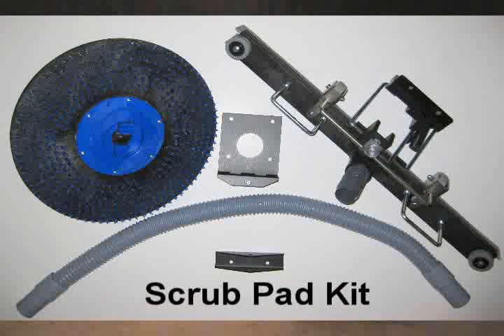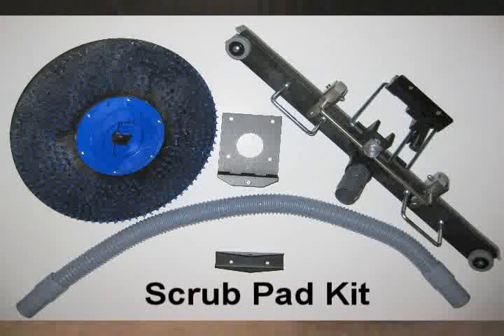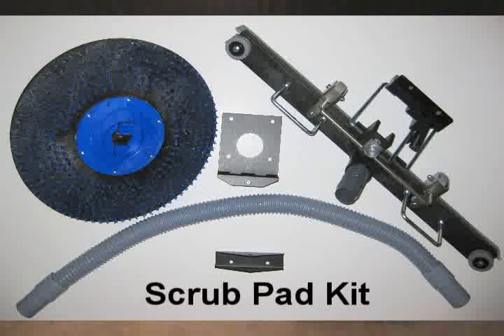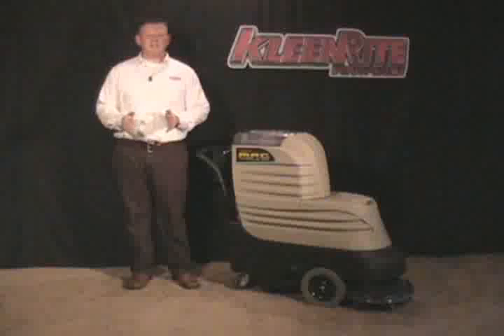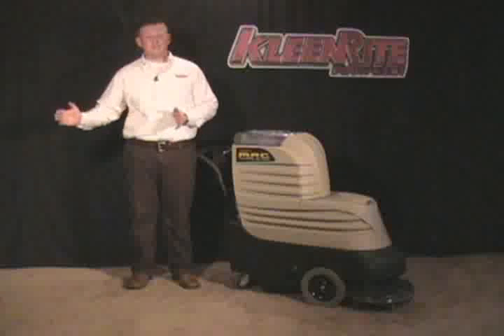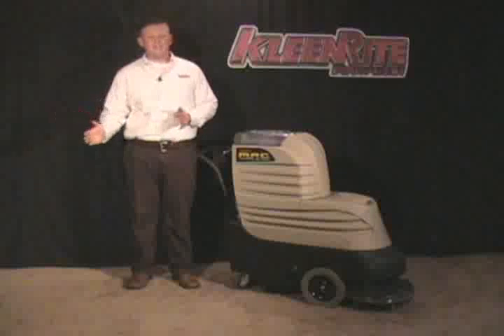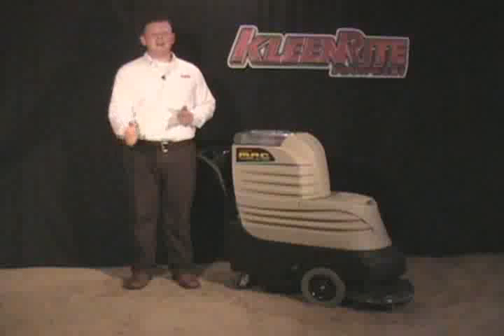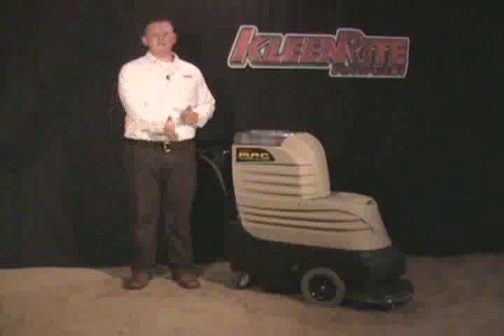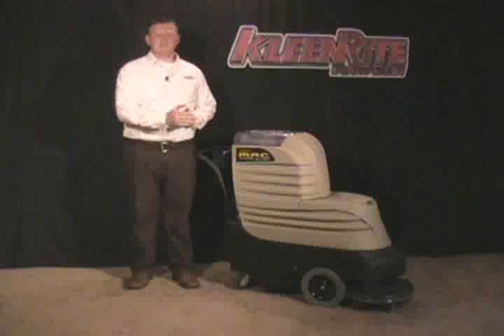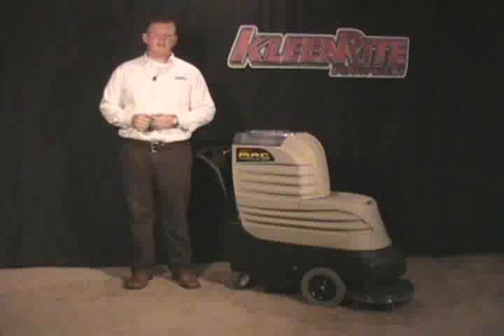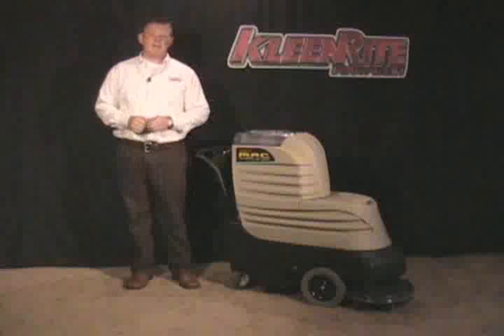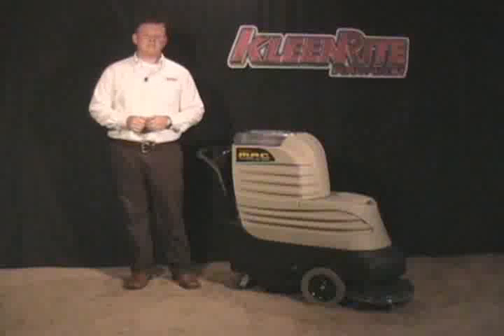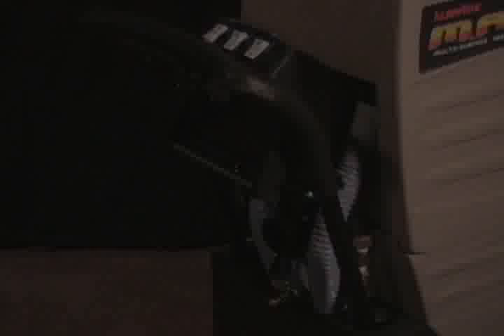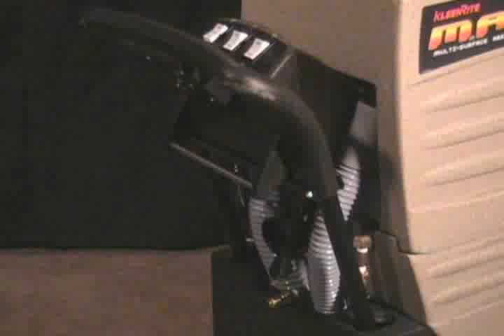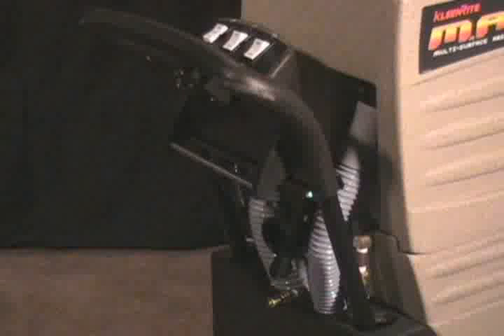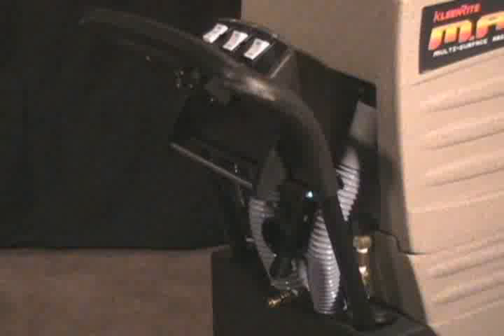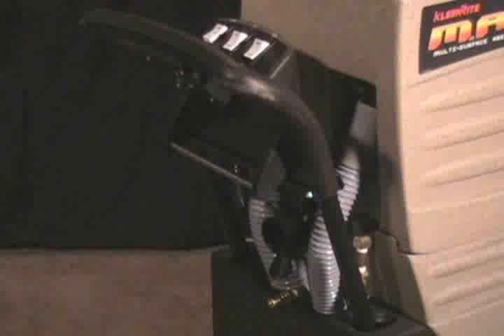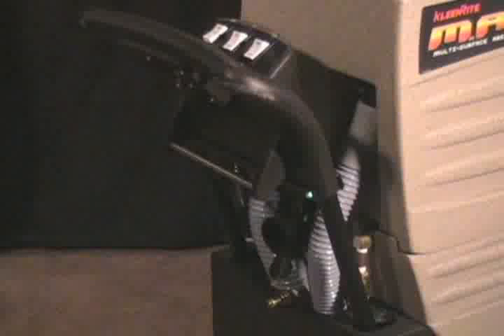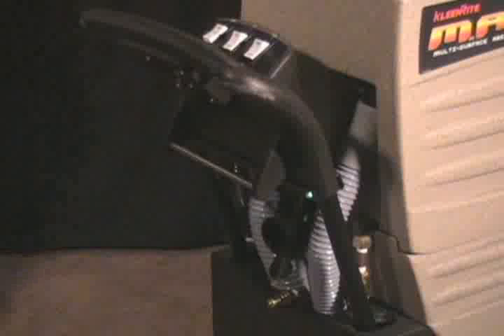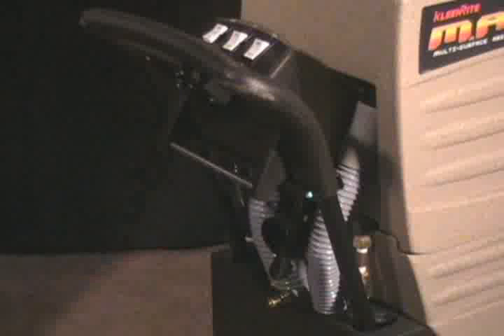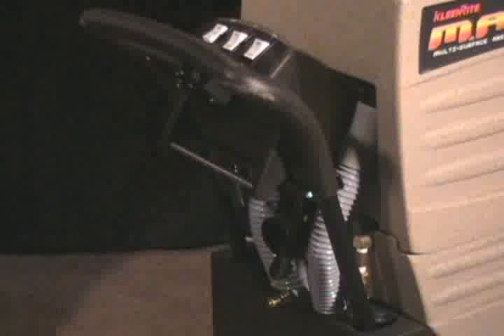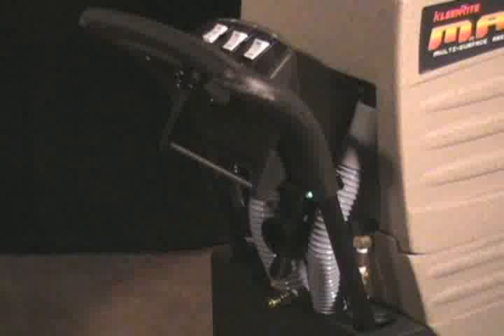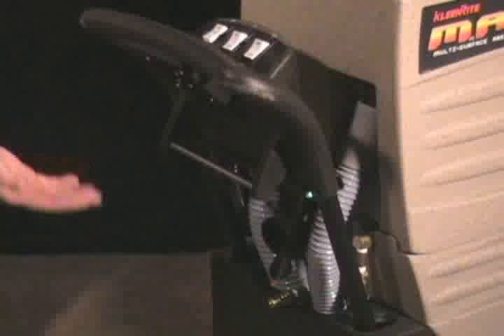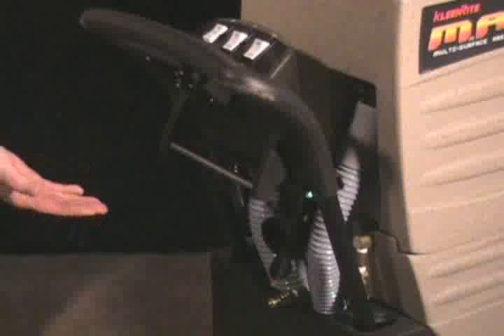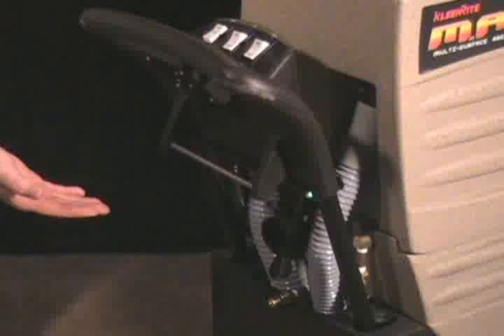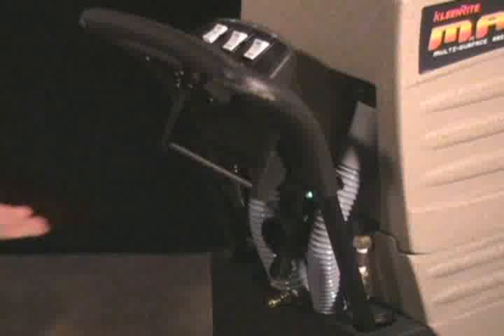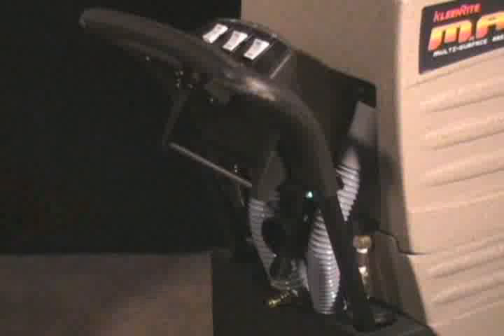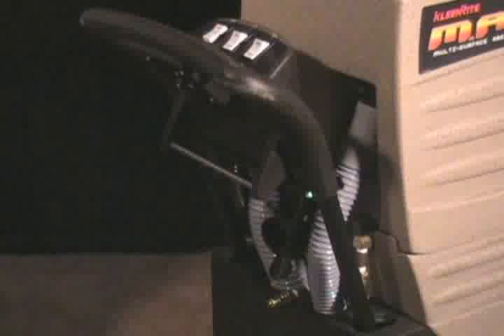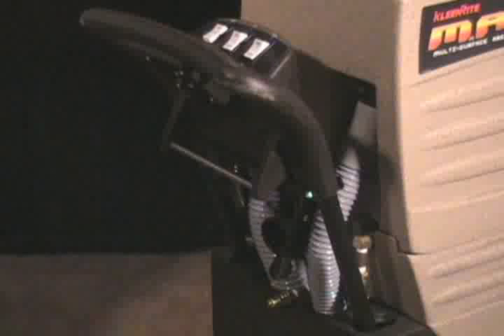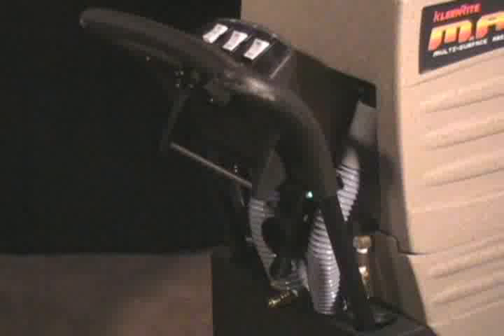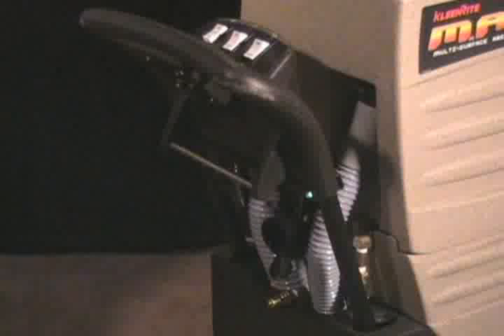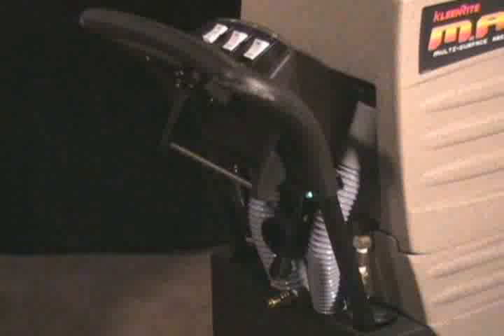Both kits come equipped with a squeegee so that you can clean and vacuum hard surfaces in one pass. MAC is also capable of cleaning upholstery by attaching an upholstery tool, or small areas of carpet by attaching a carpet wand.